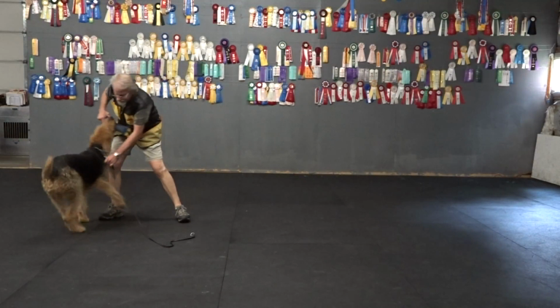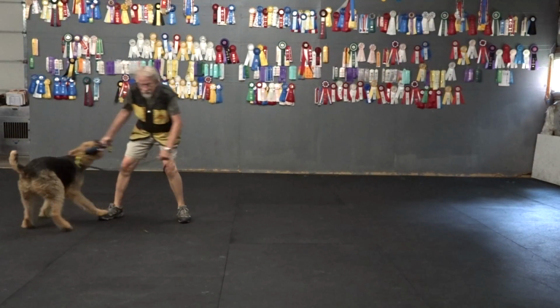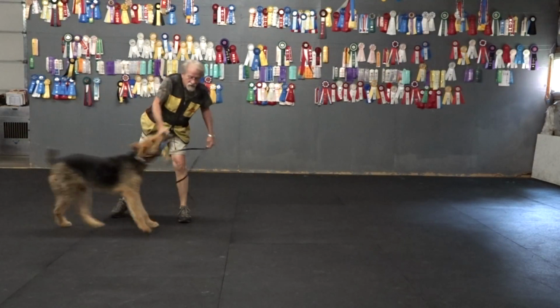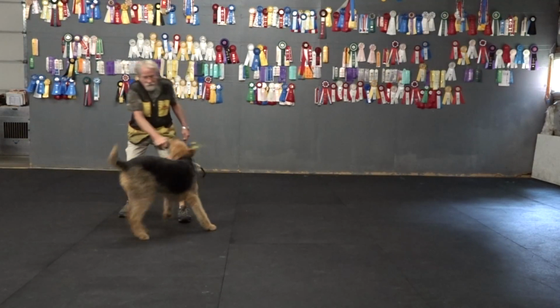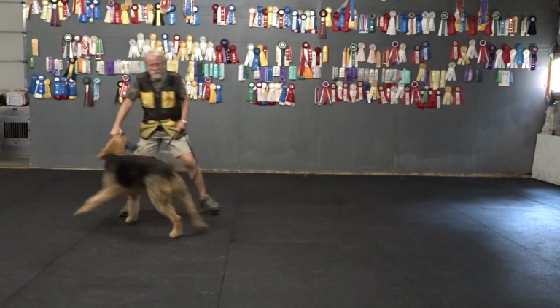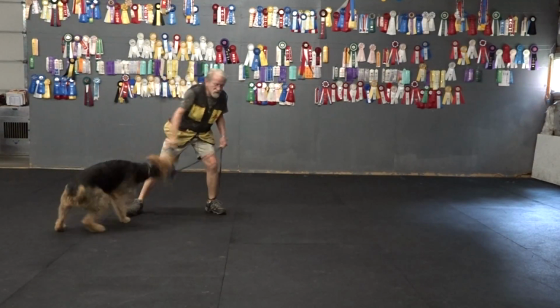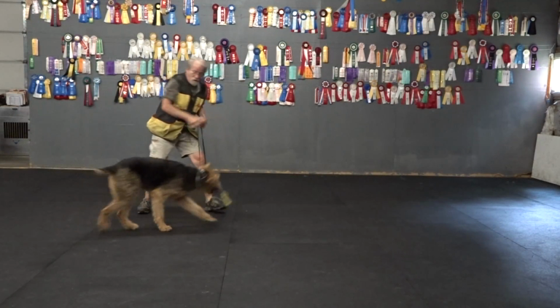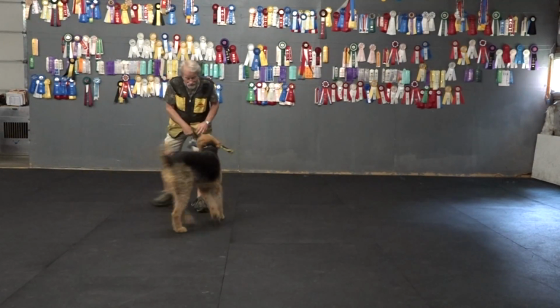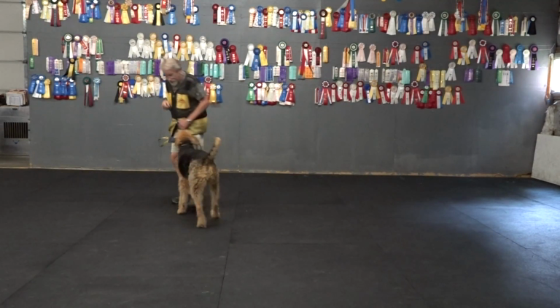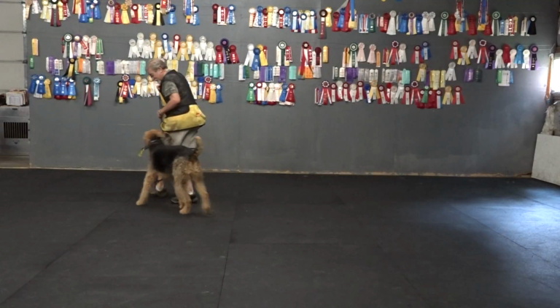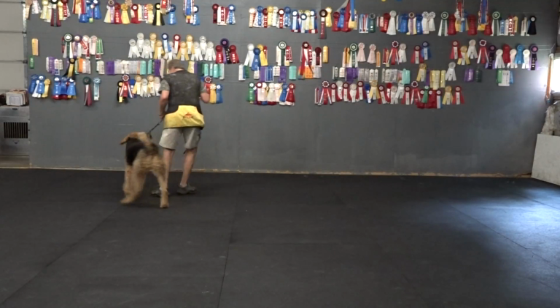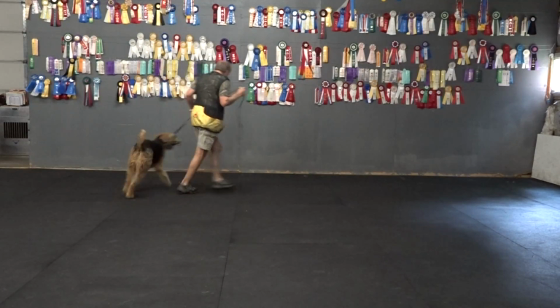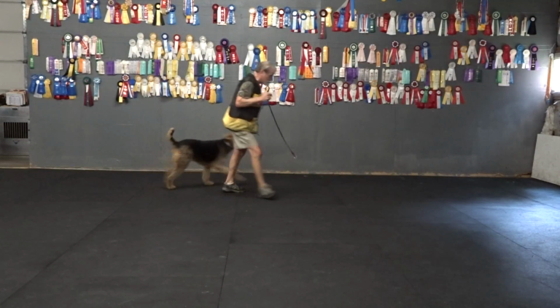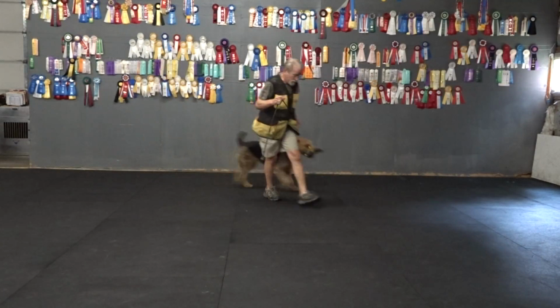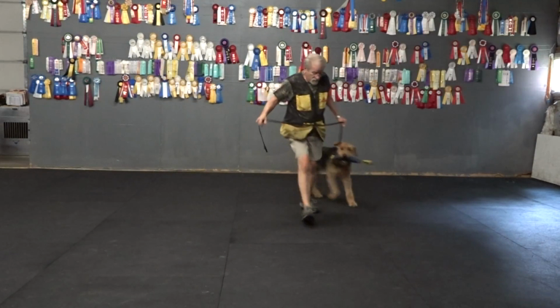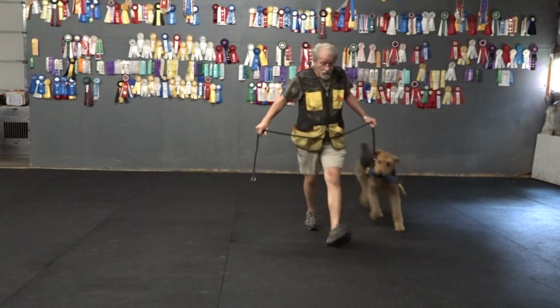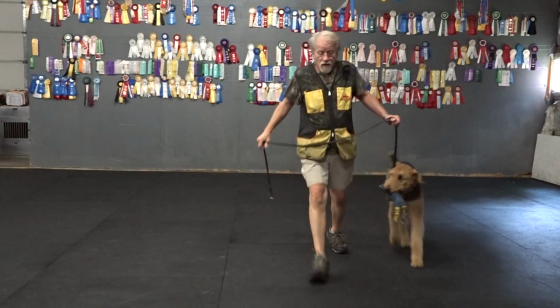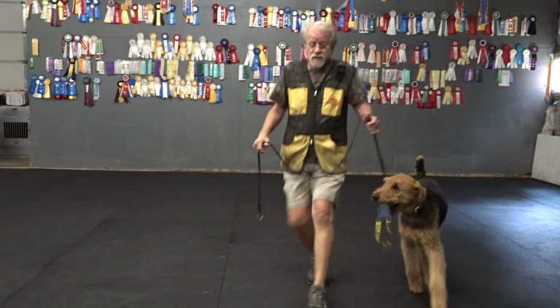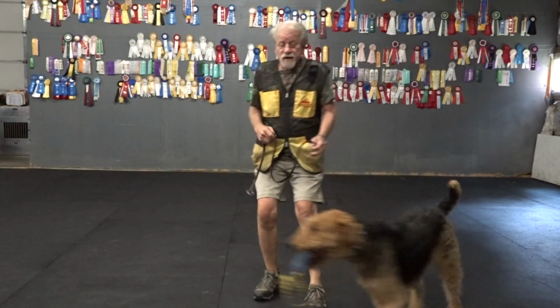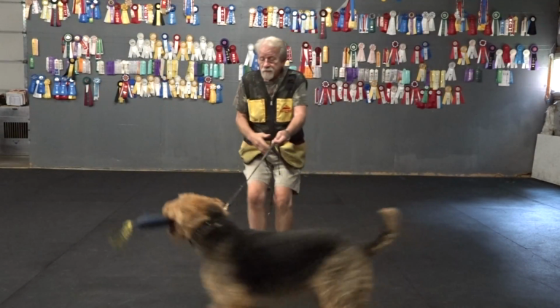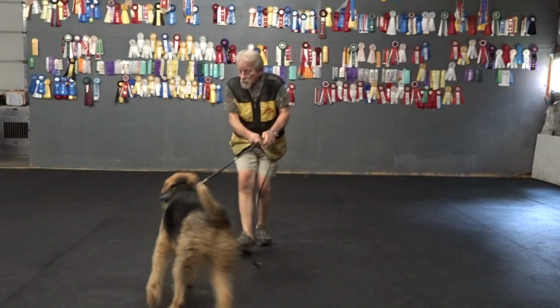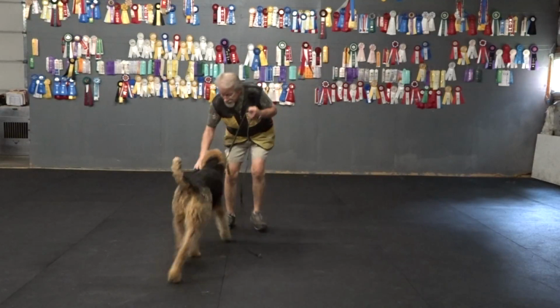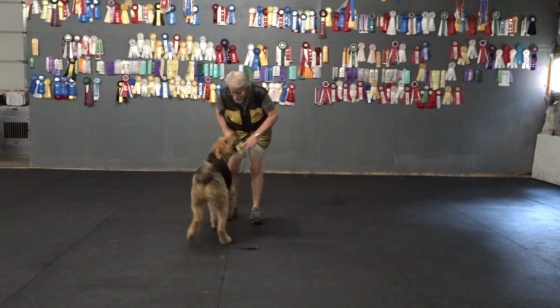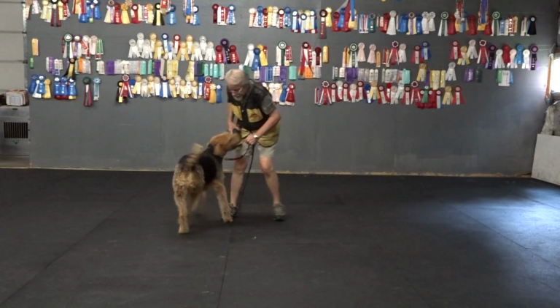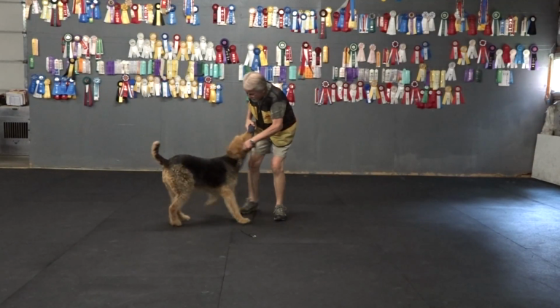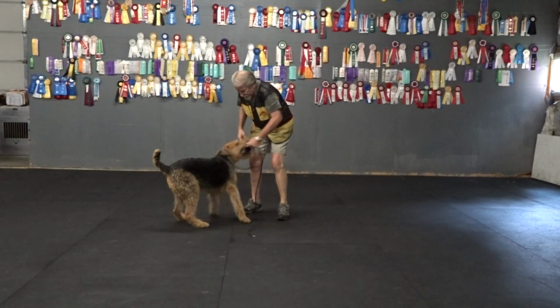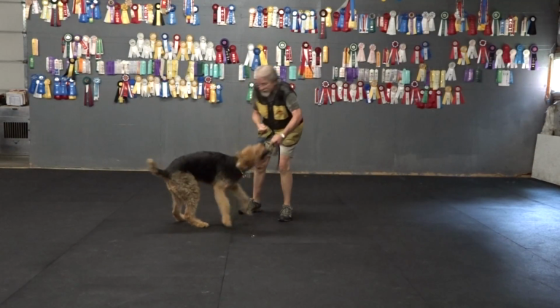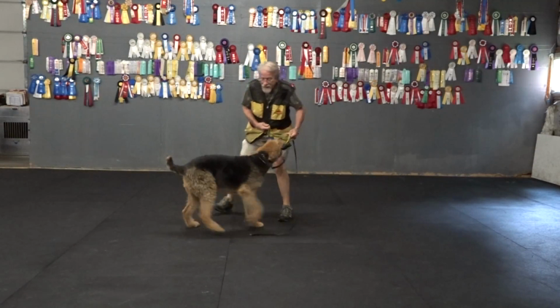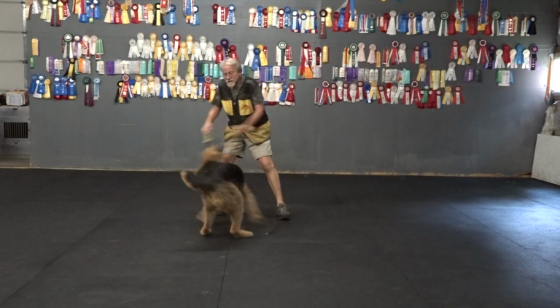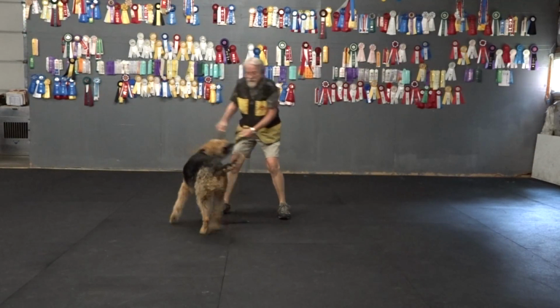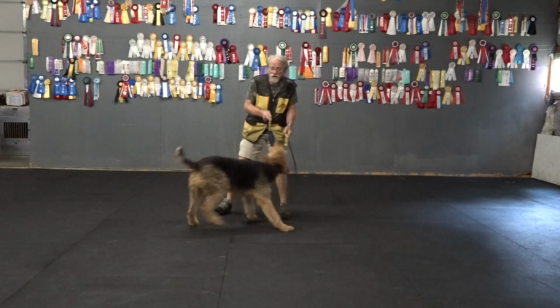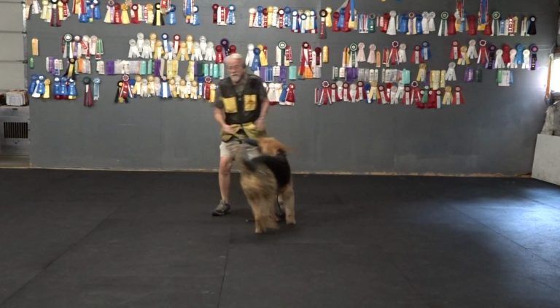He likes to play tough. He uses the flow — he takes it and carries it. I back up and I teach him to bring it. When he brings it to me, he can play some more. When he takes it away, sometimes they don't want to hold back.